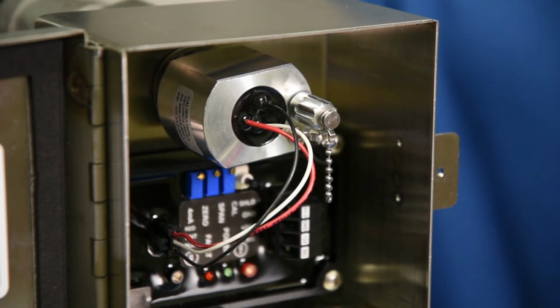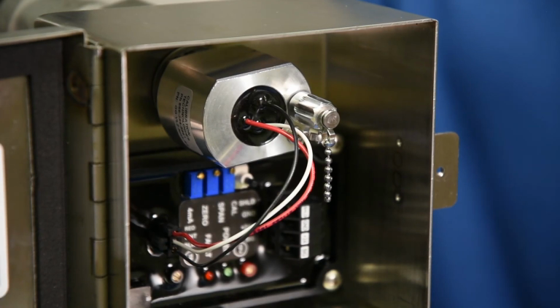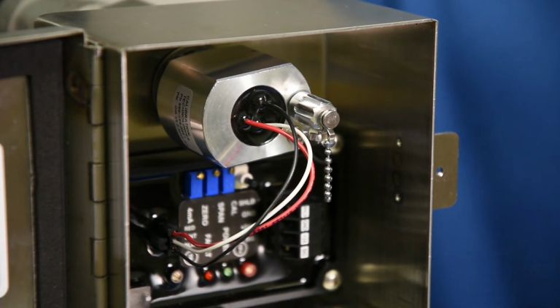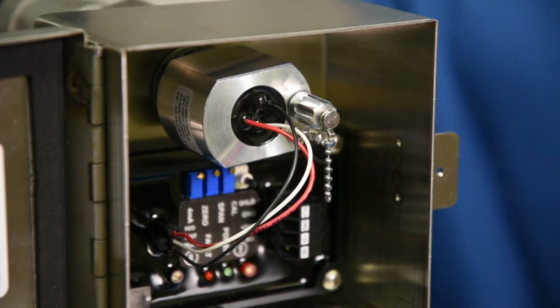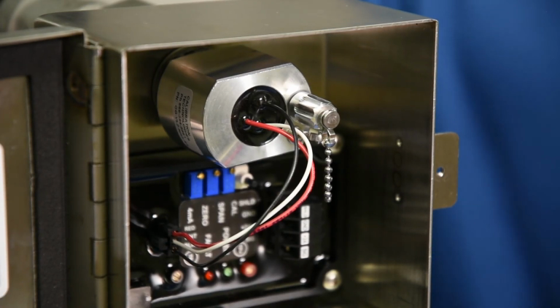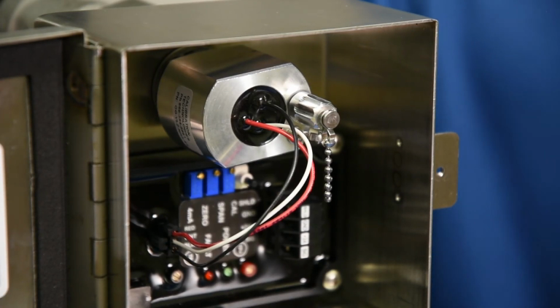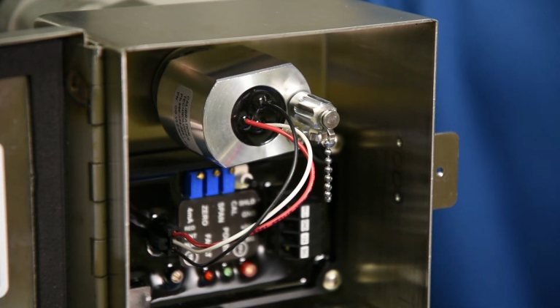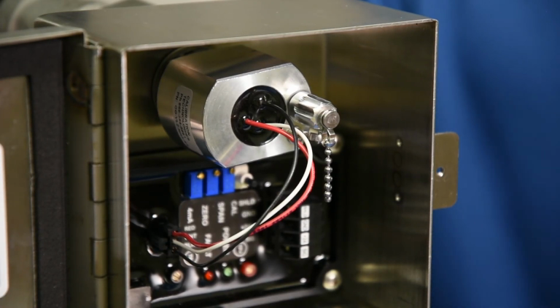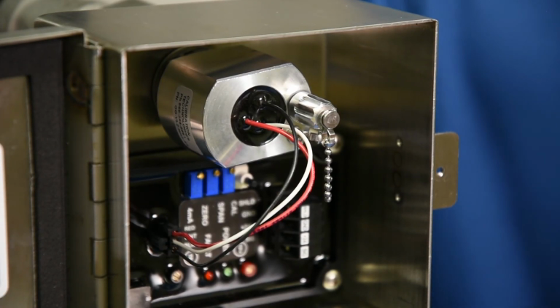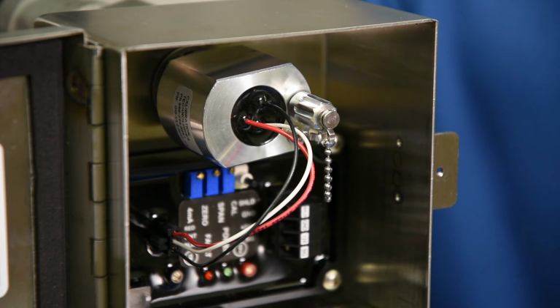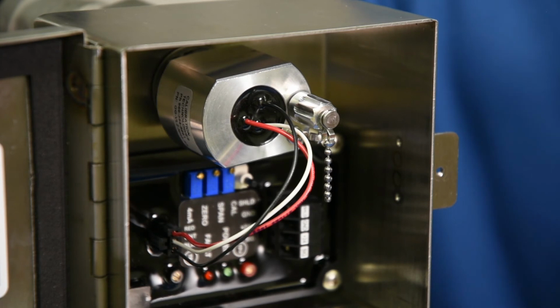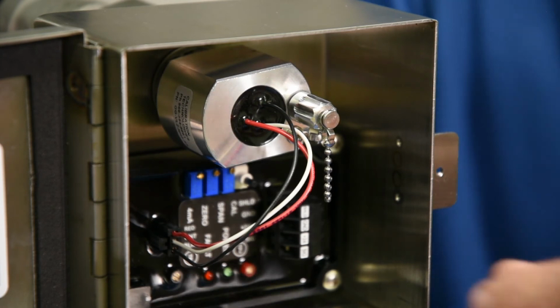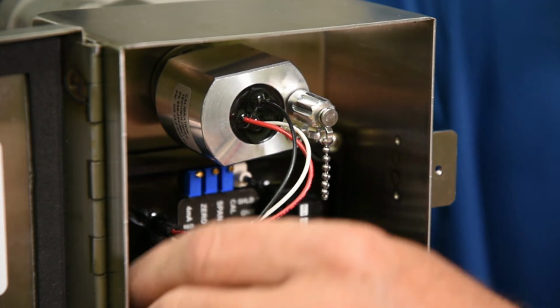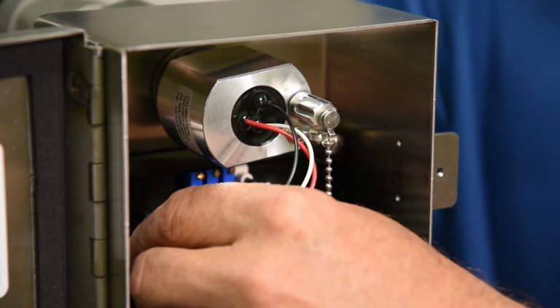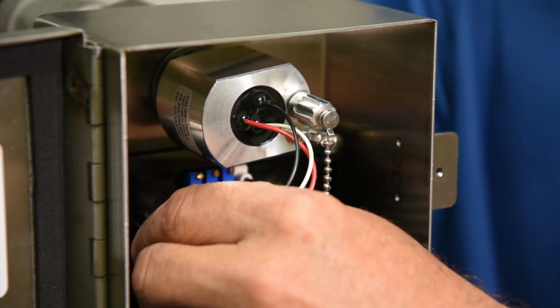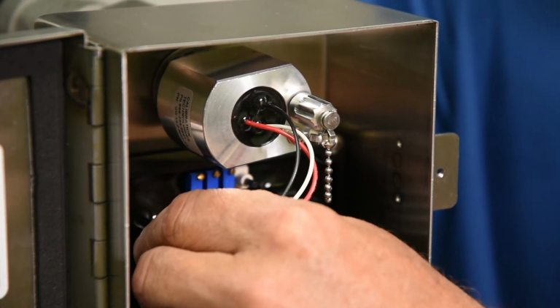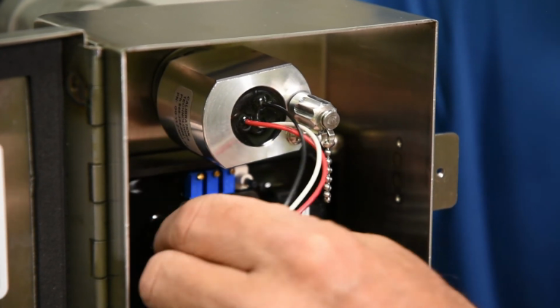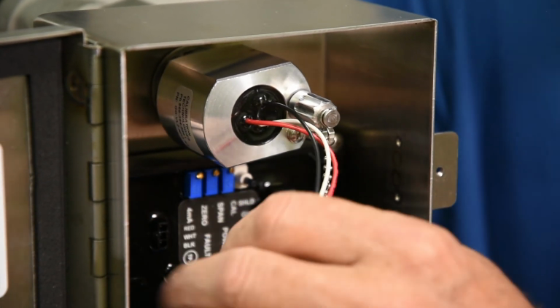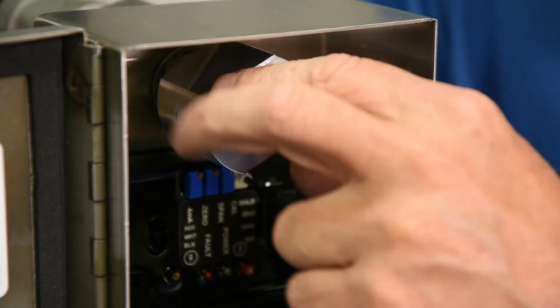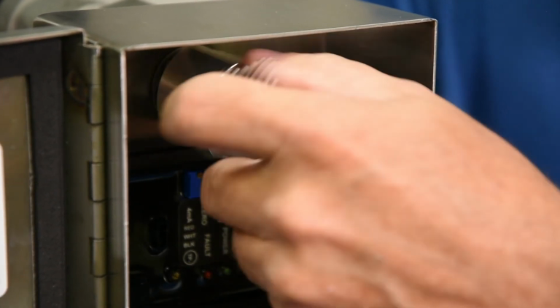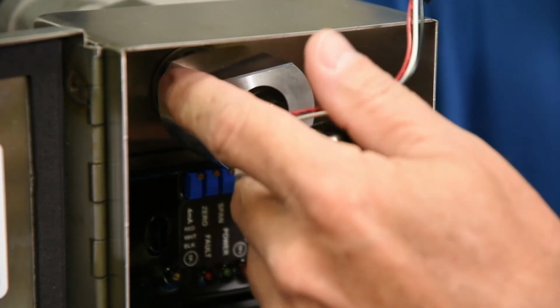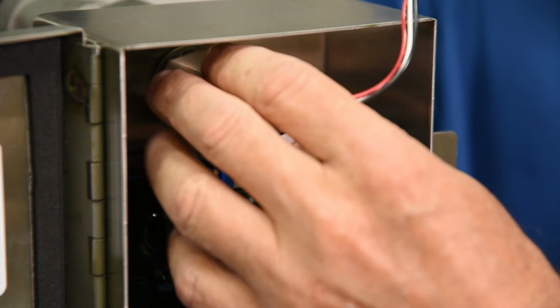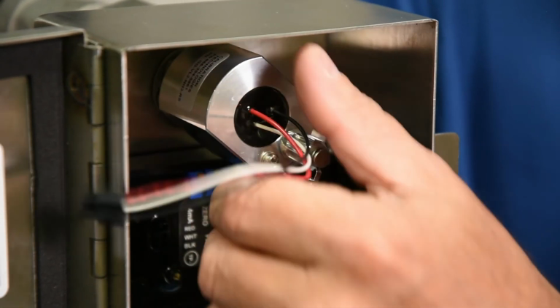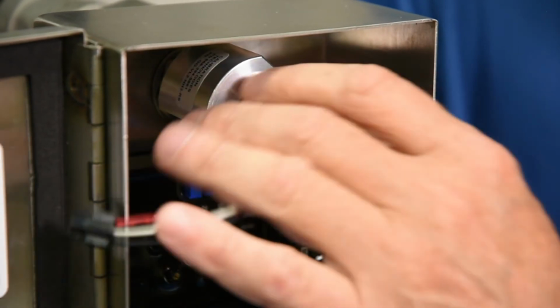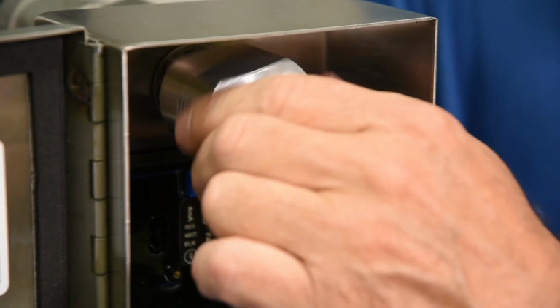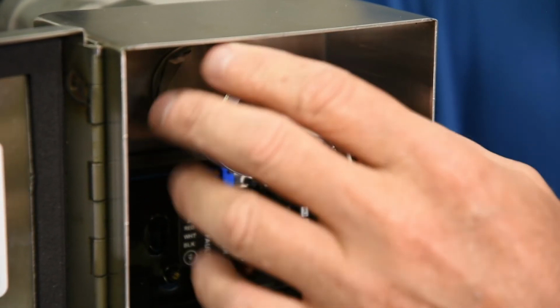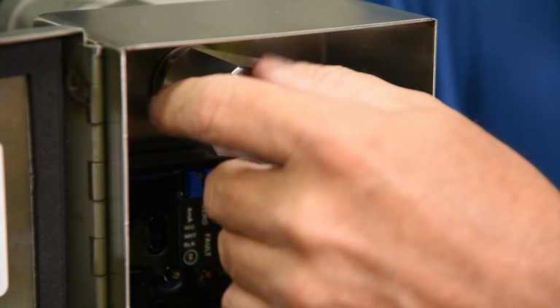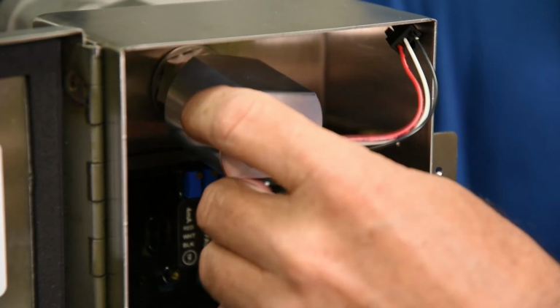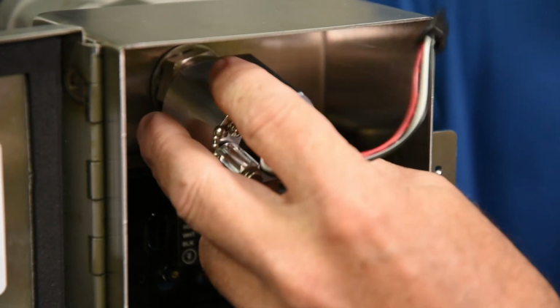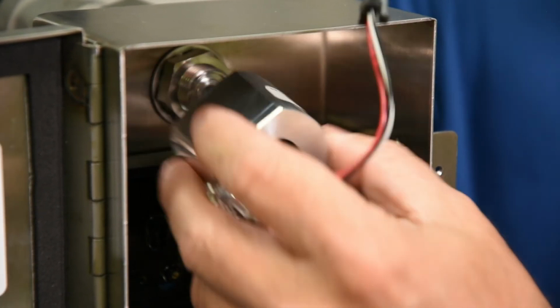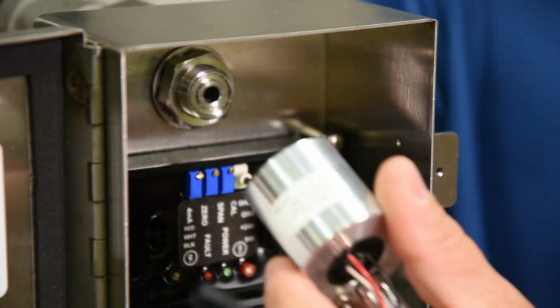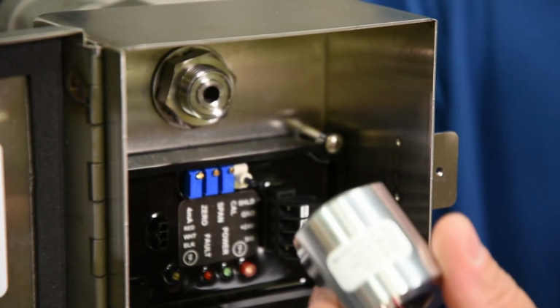The ammonia selective catalytic bead sensor element is designed to eliminate false alarms from moisture, temperature, and cross sensitivity to other gases. It was designed to be easily removed and replaced.